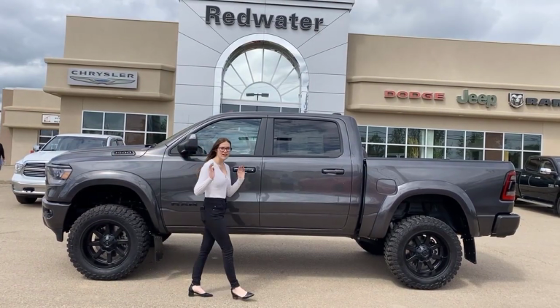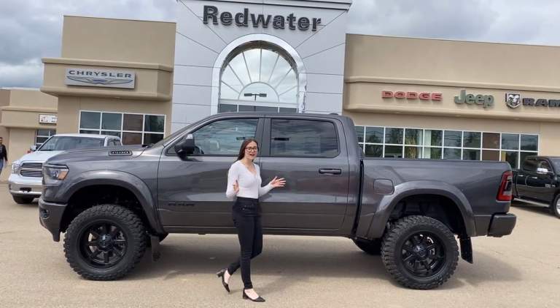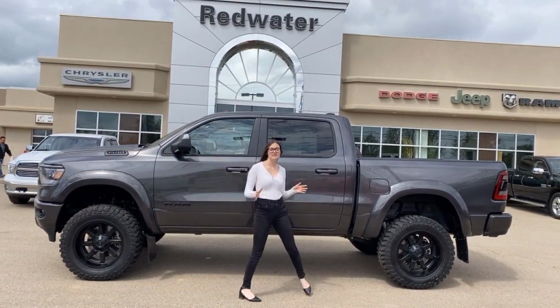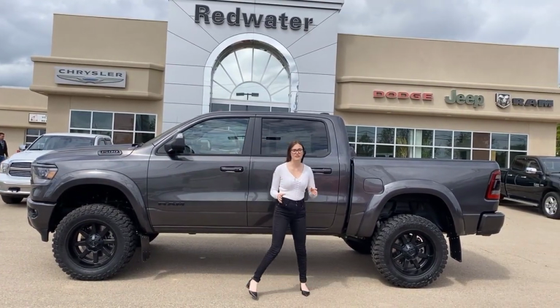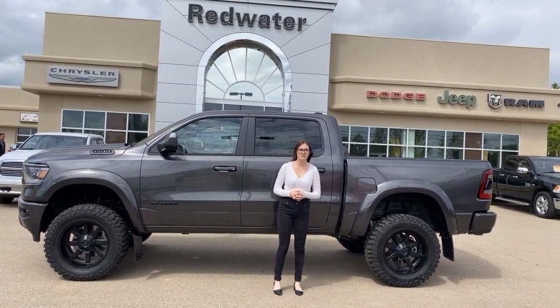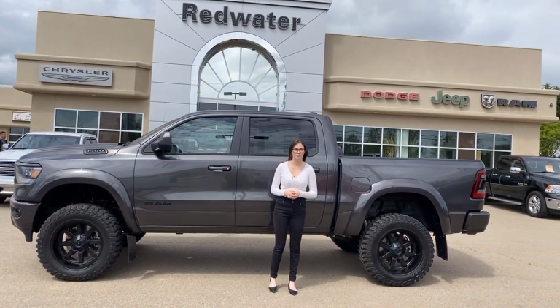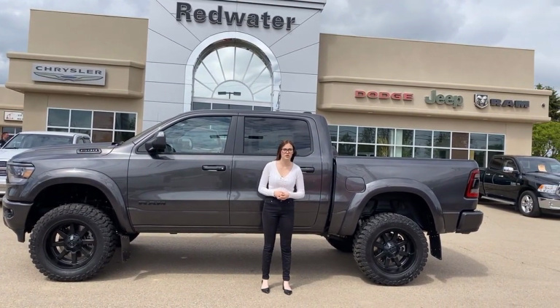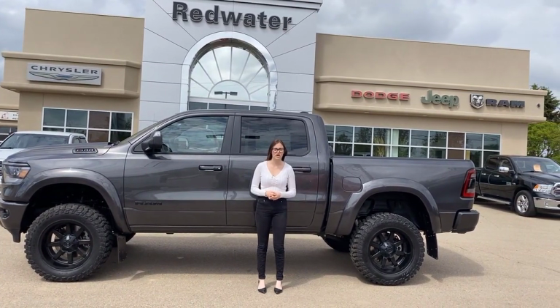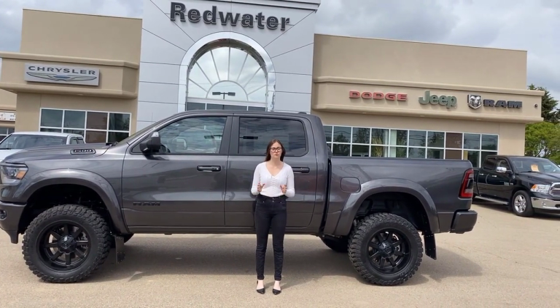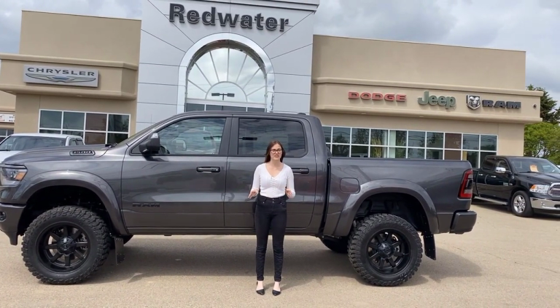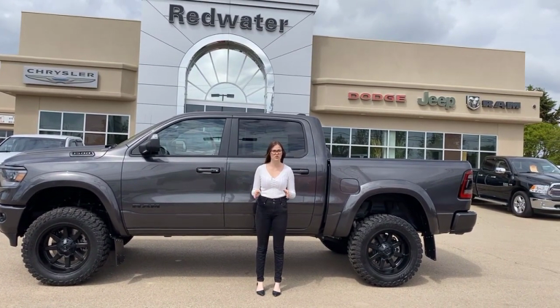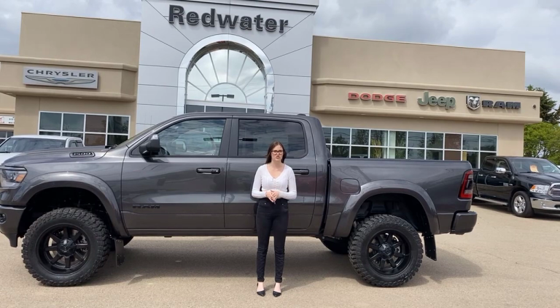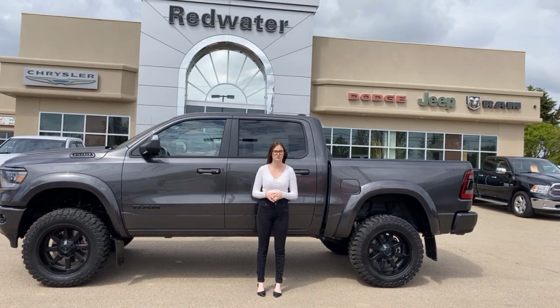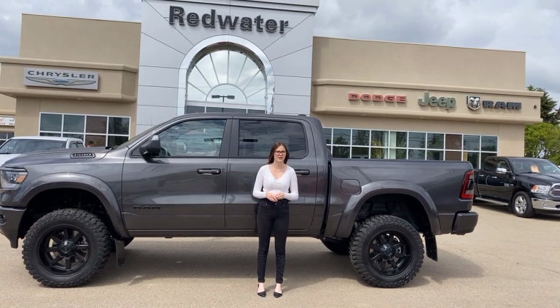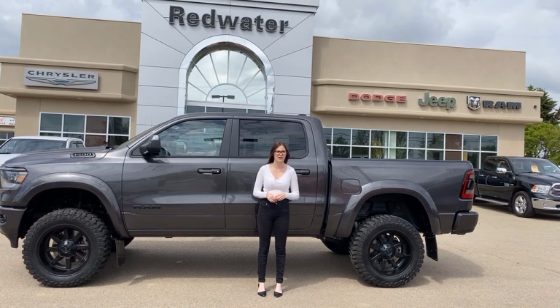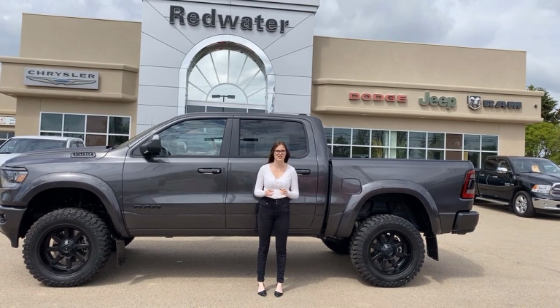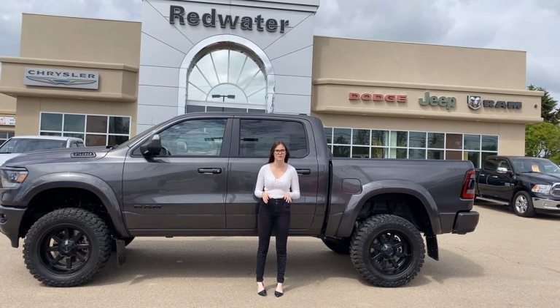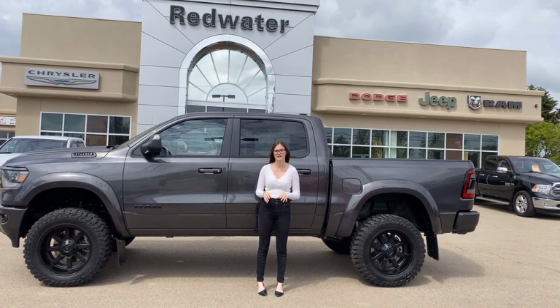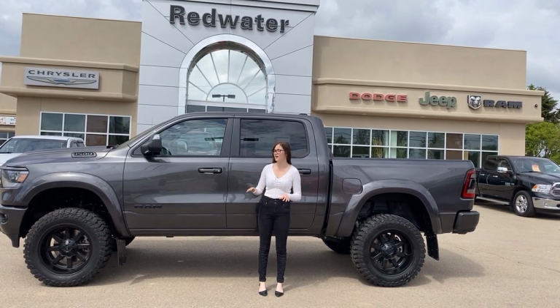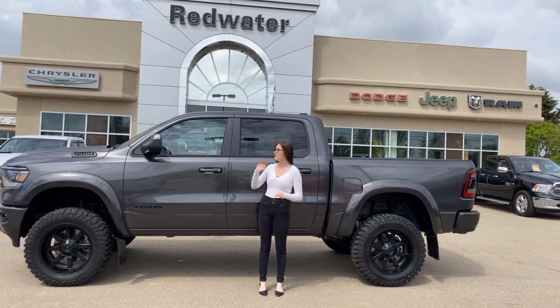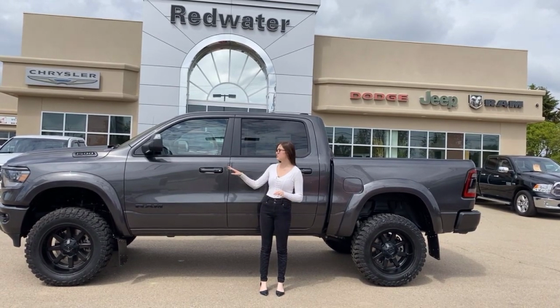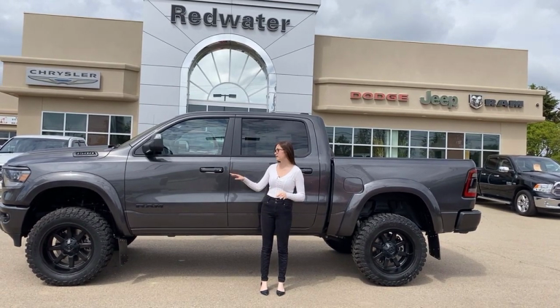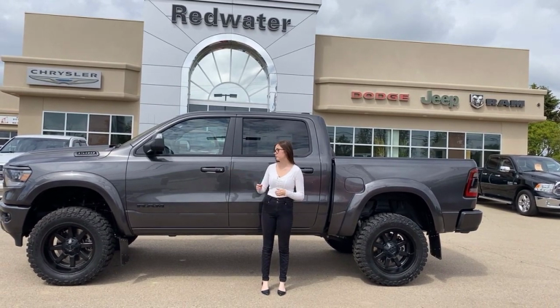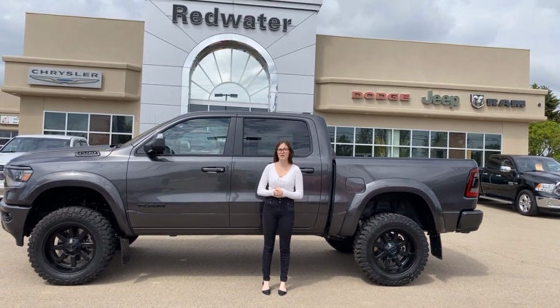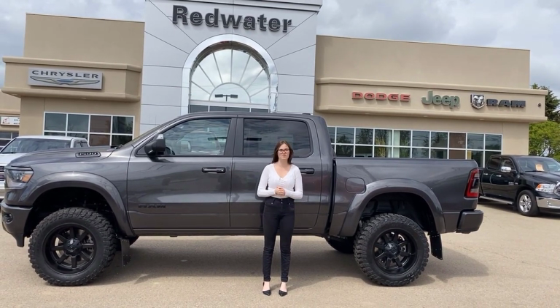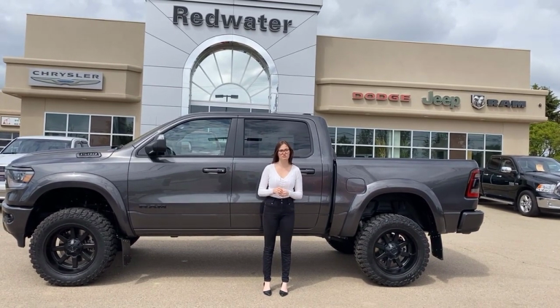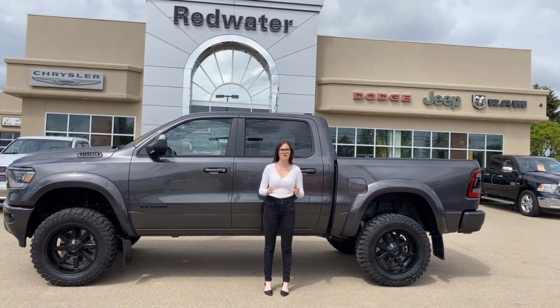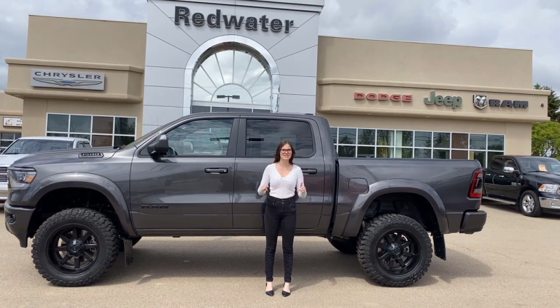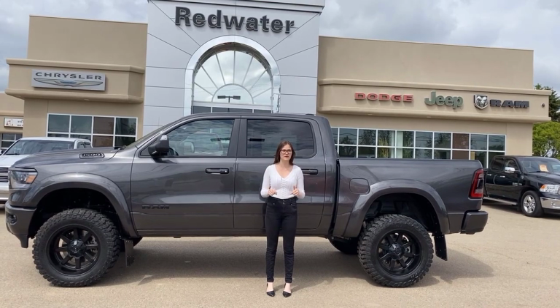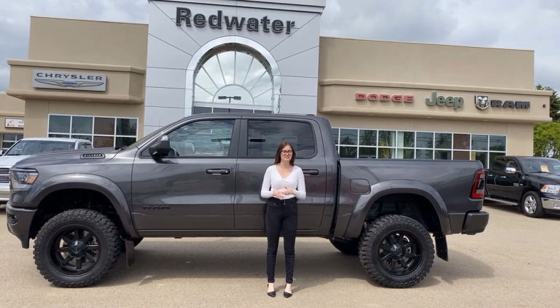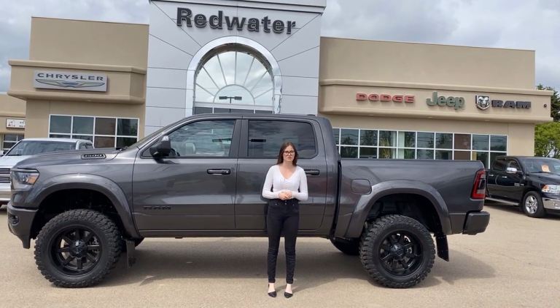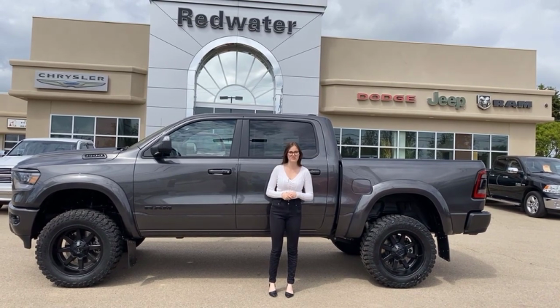Hey guys, it's Emily here down at Redwater Dodge, home of the $10 oil change, rig-ready rams, and now we buy your ram. This is a 2021 Ram 1500 Sport. It is a rig-ready, so let's go take a look.